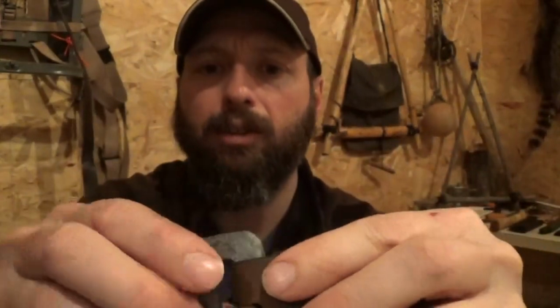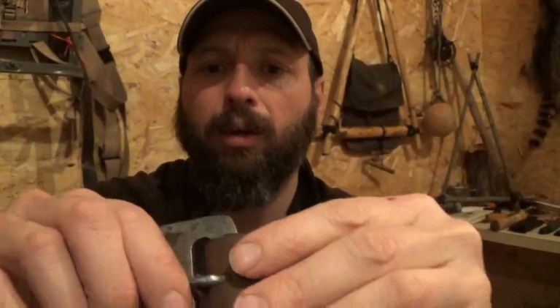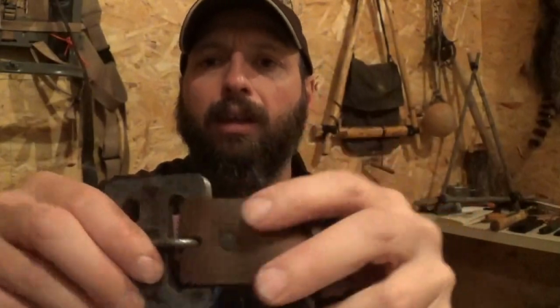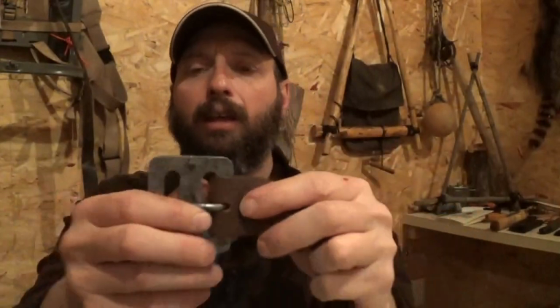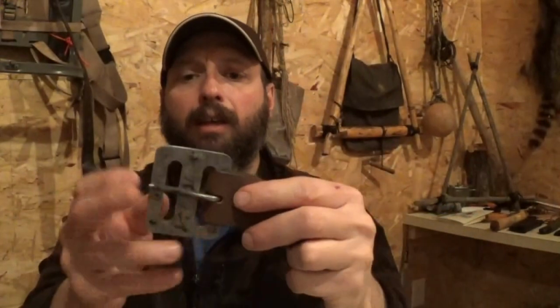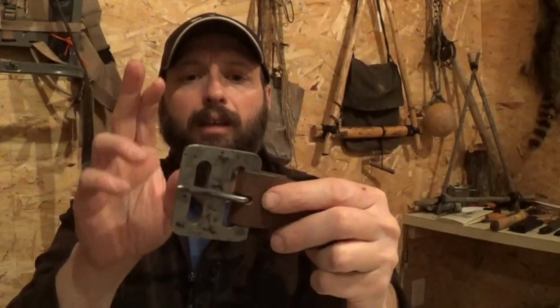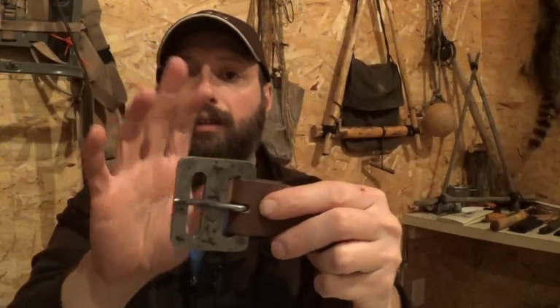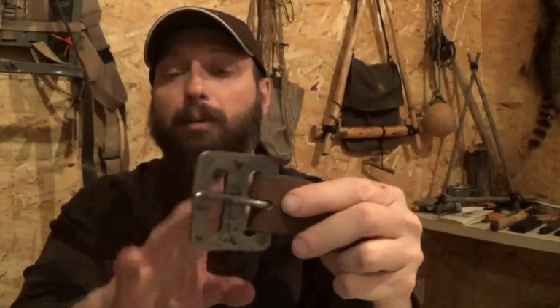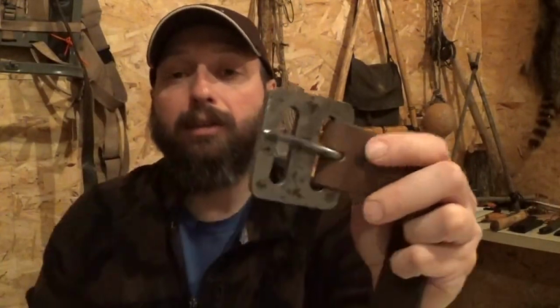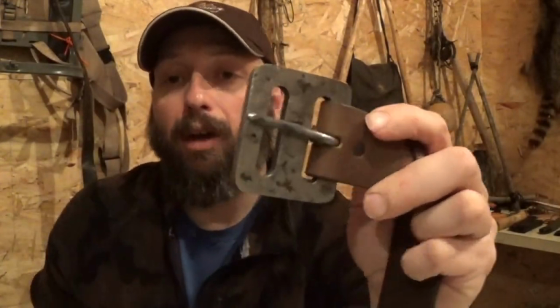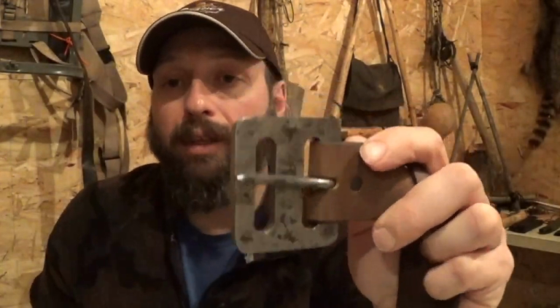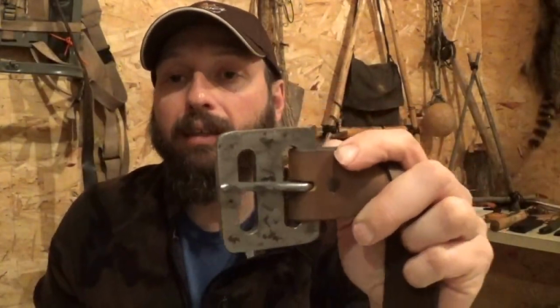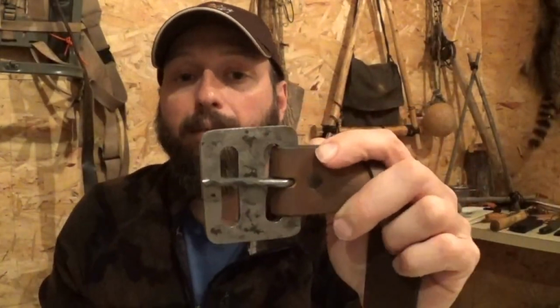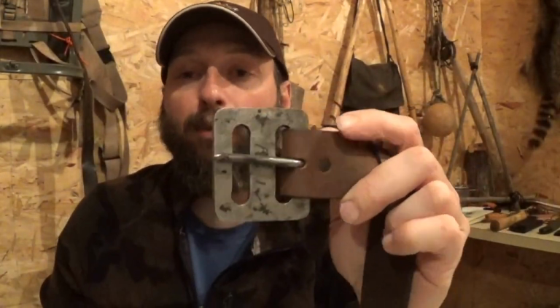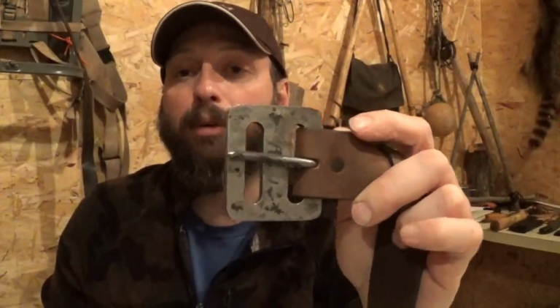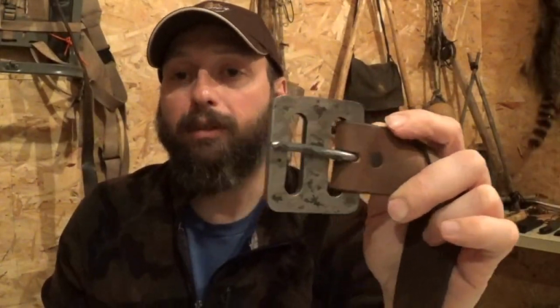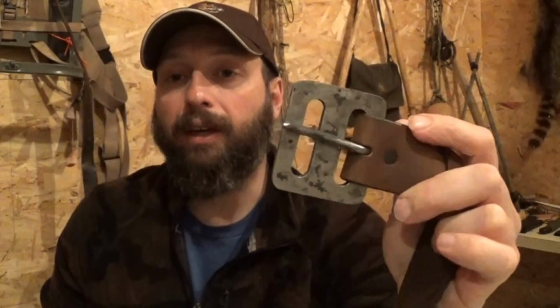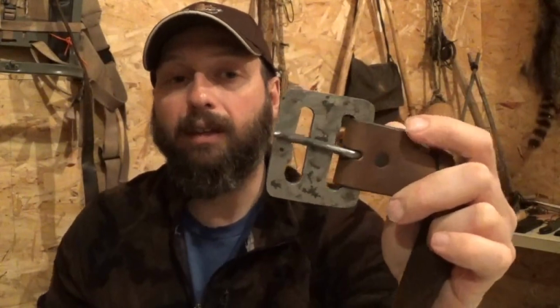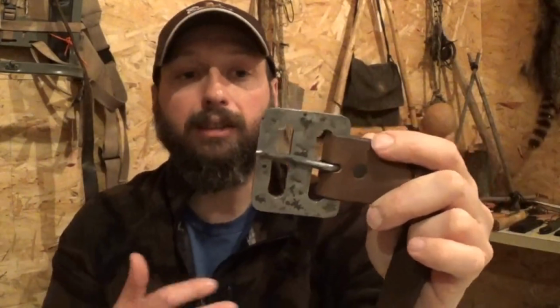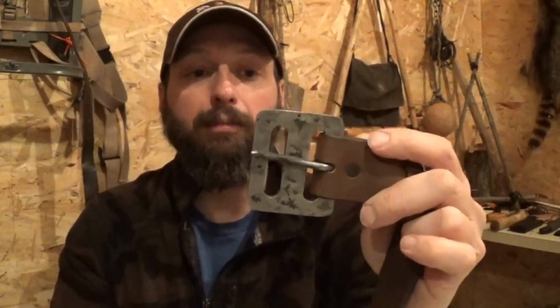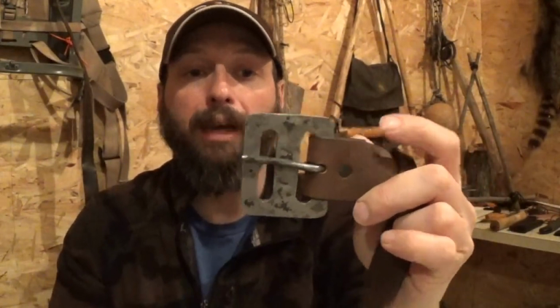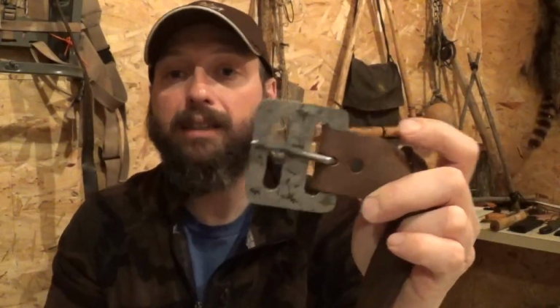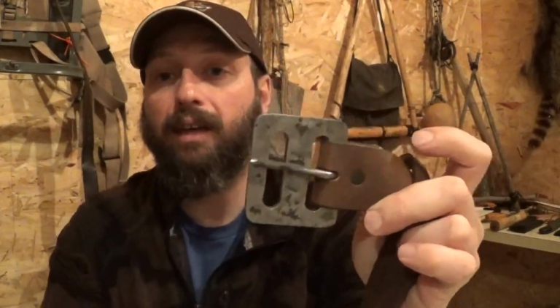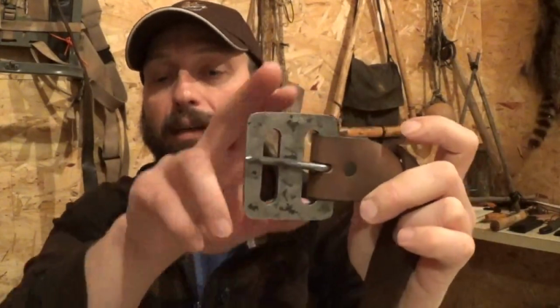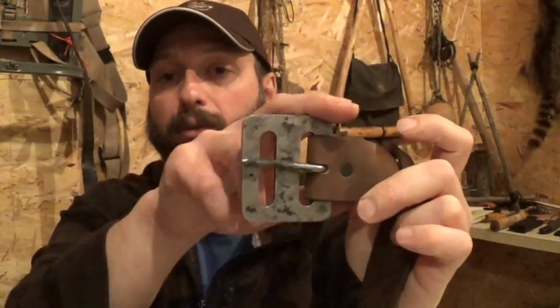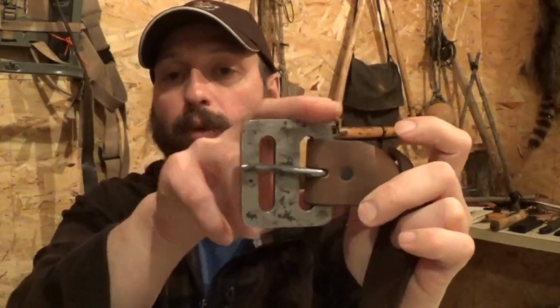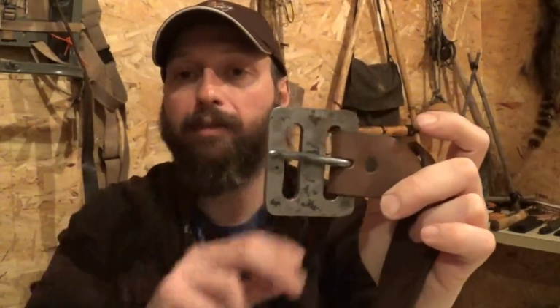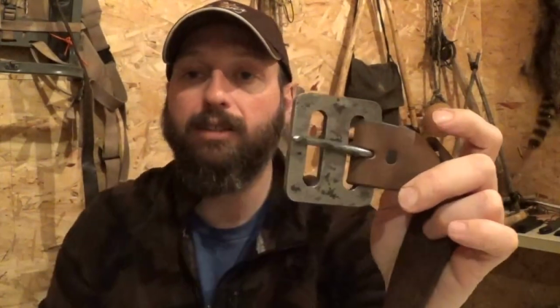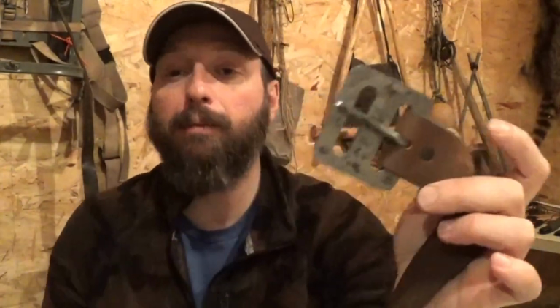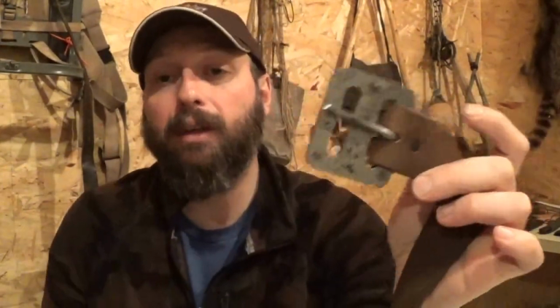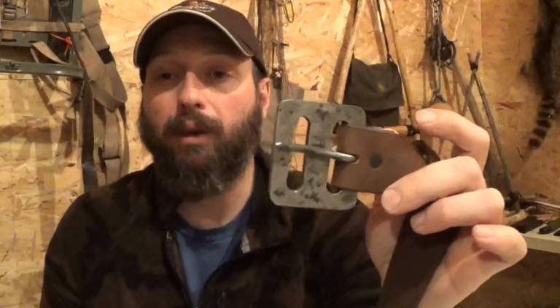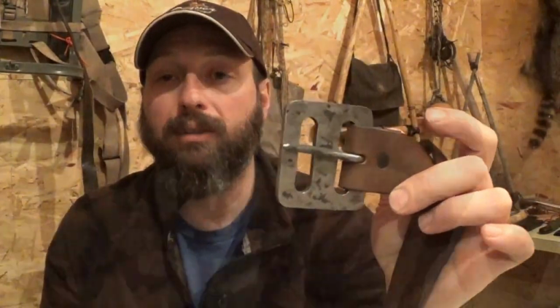The belt buckle — nothing wrong with it, it performs perfectly fine. Just for me and my body style, I'm going to do a real quick modification to it, and maybe it will help you out also.